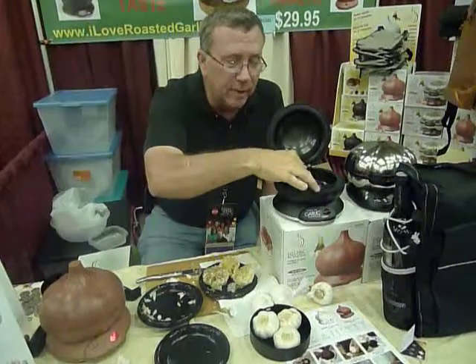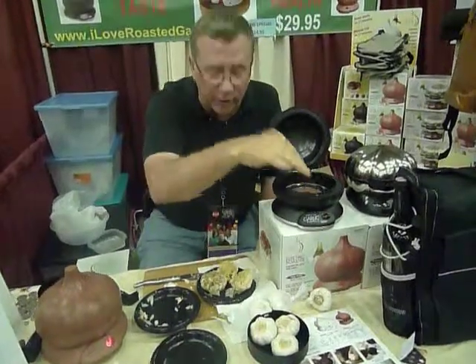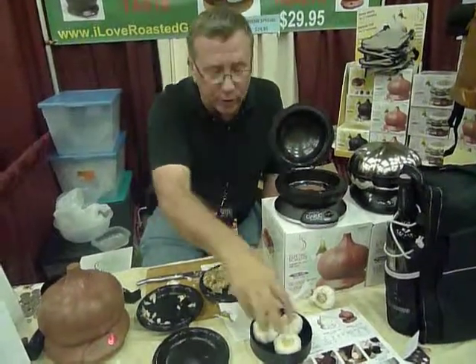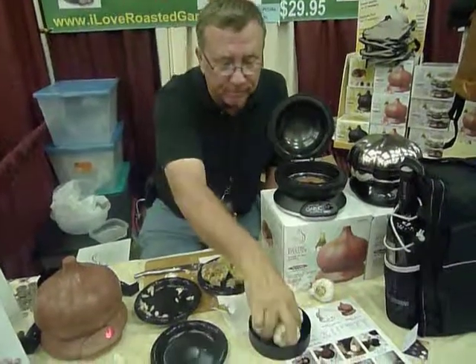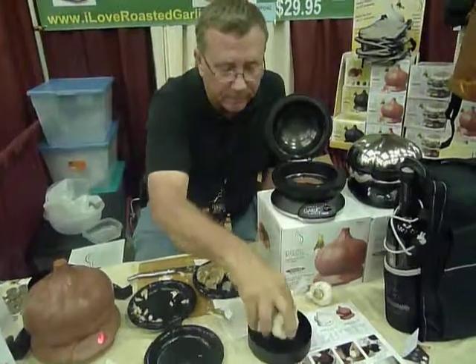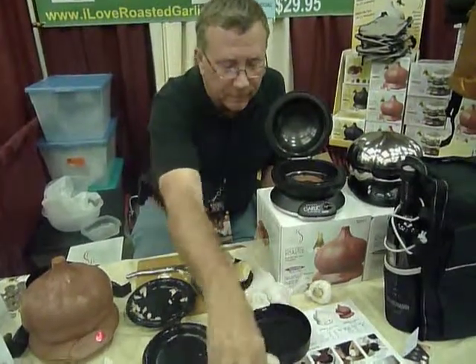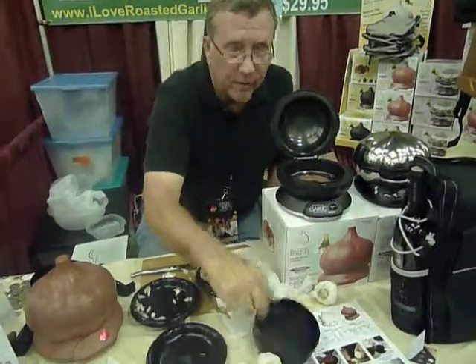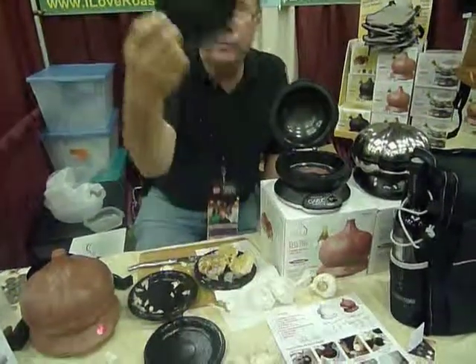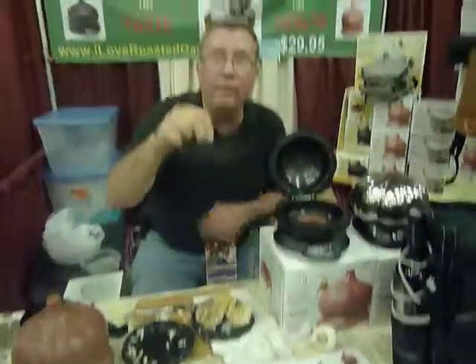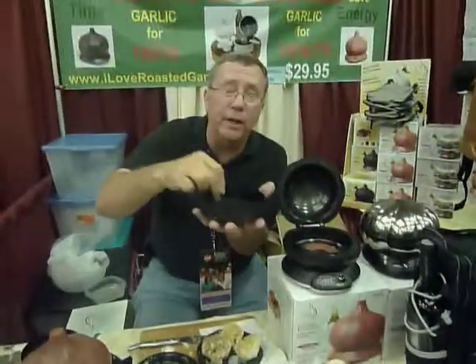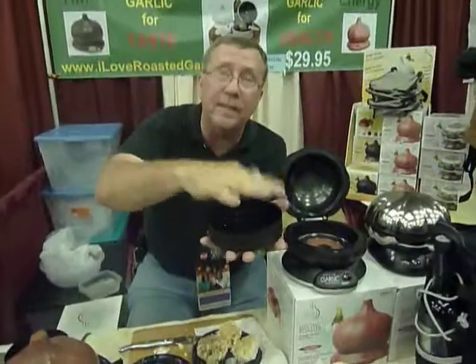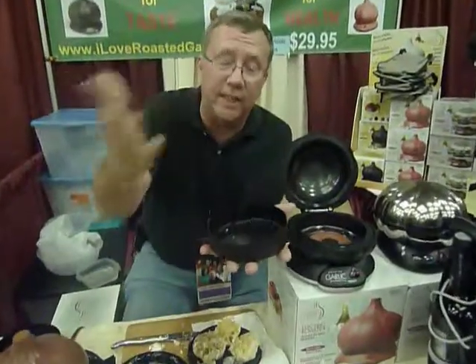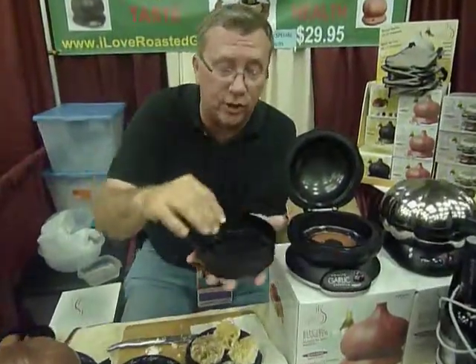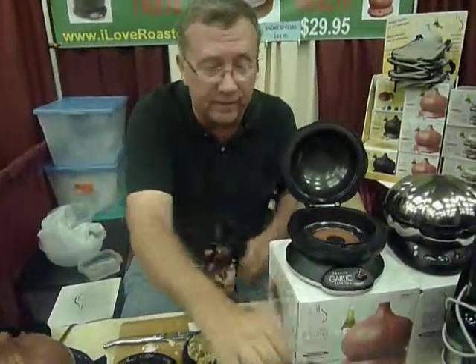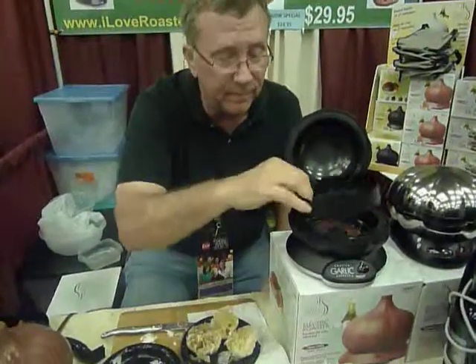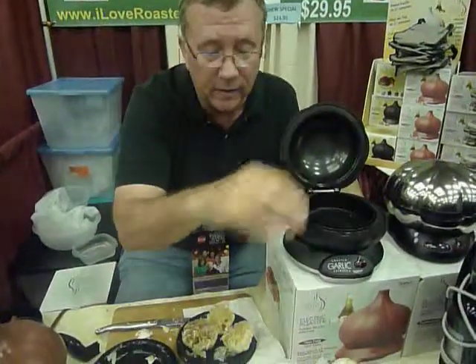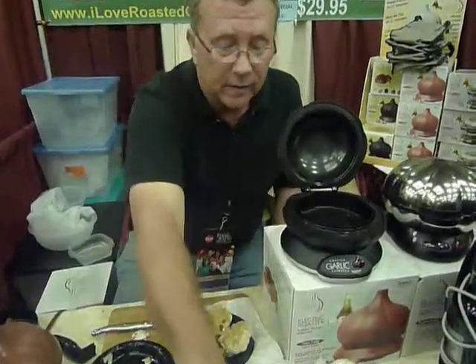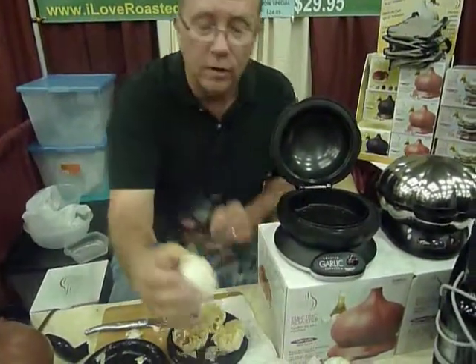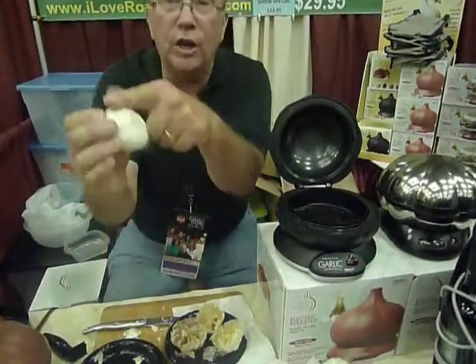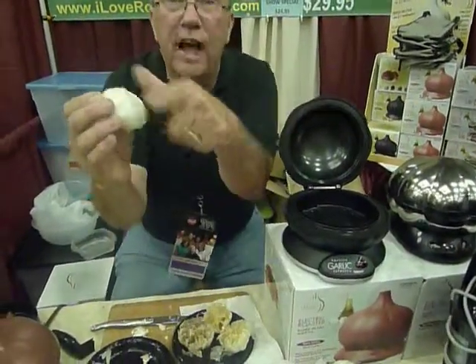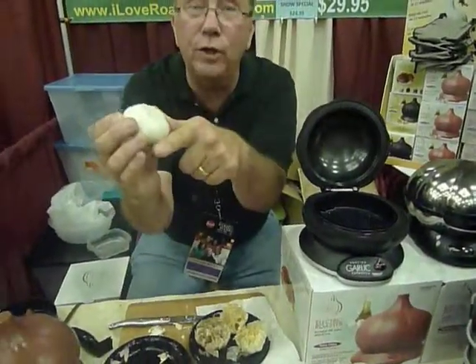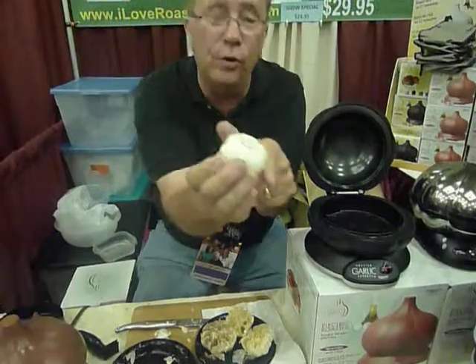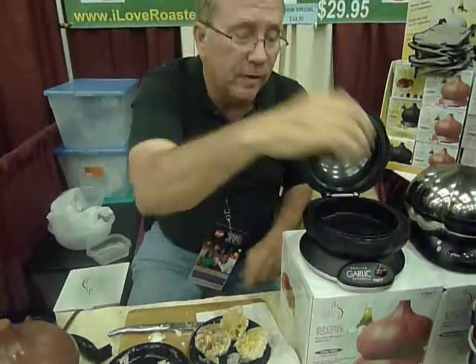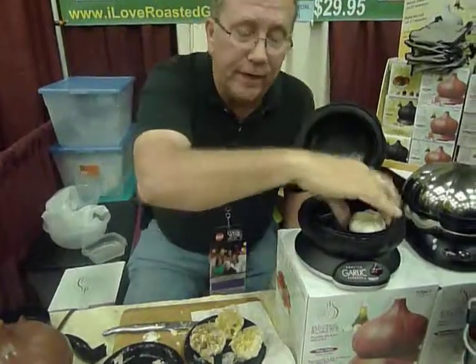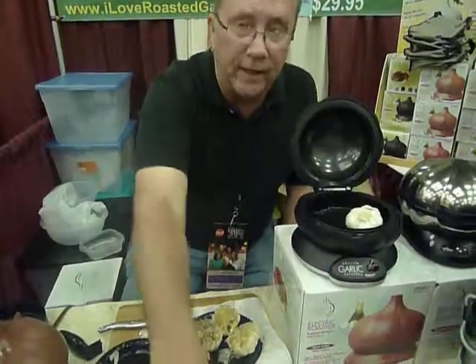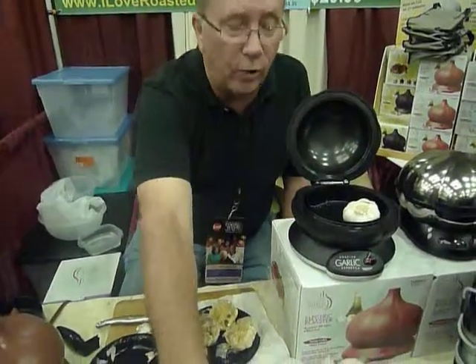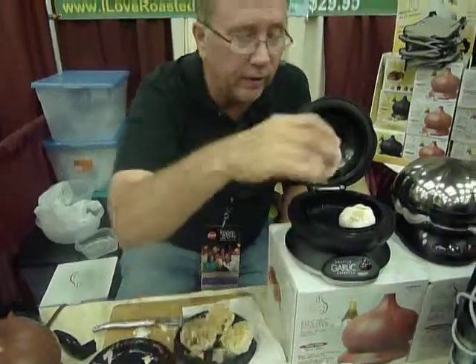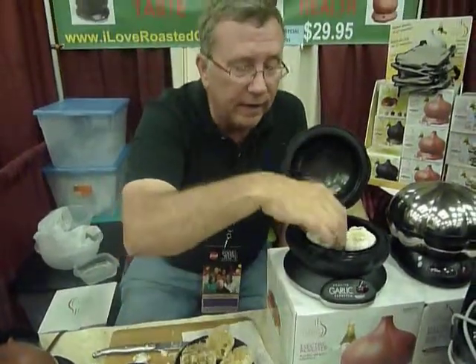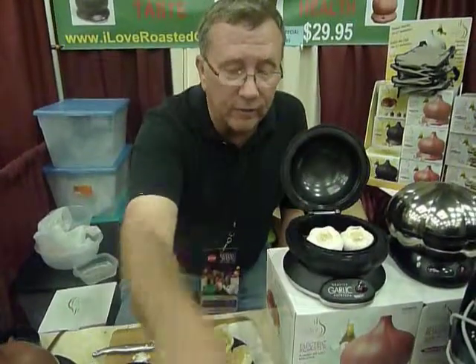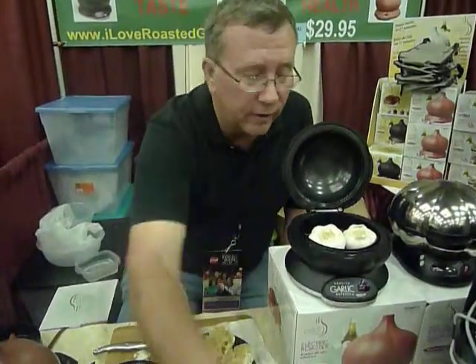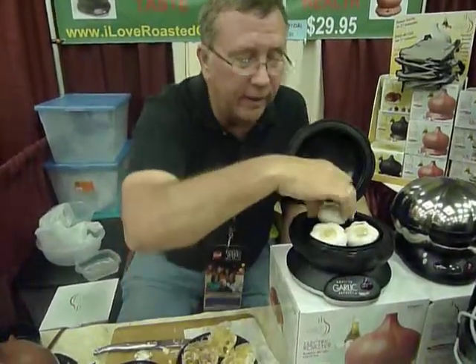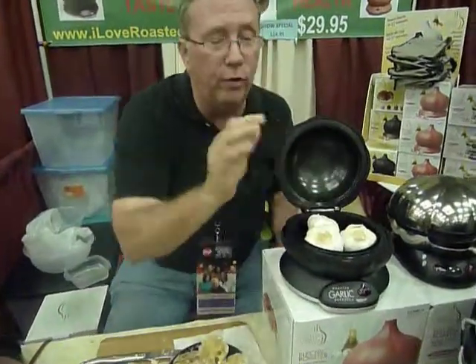Place it in the roaster, put olive oil in the pan, season it to your liking, cut the top off your garlic, and place it in the olive oil.